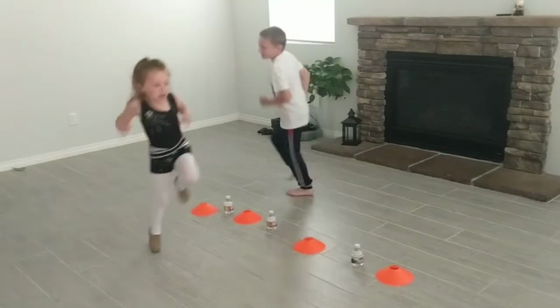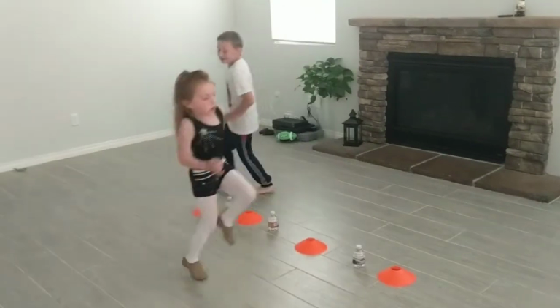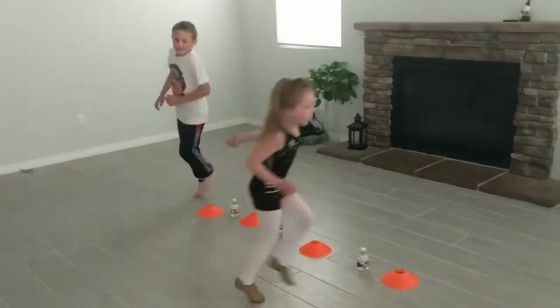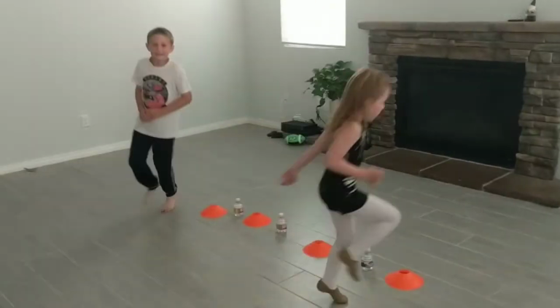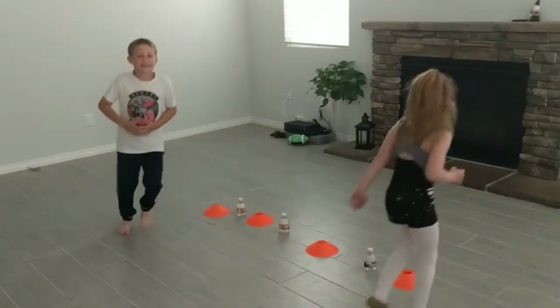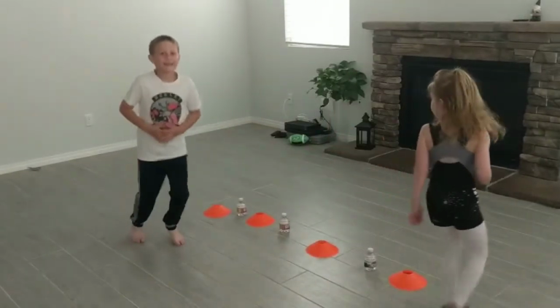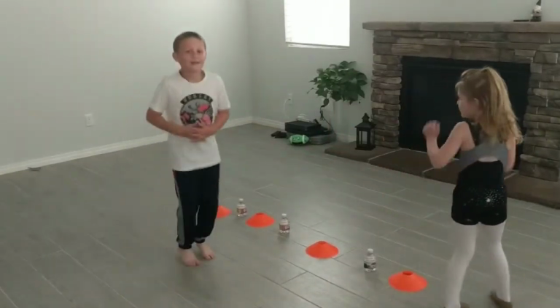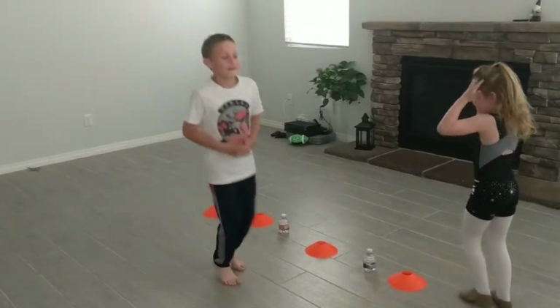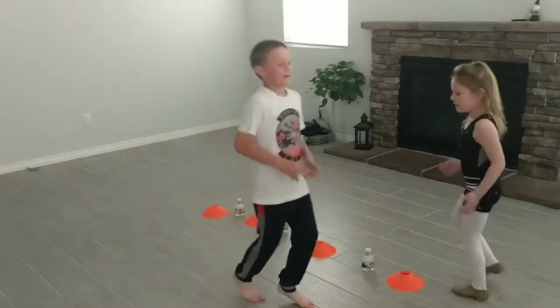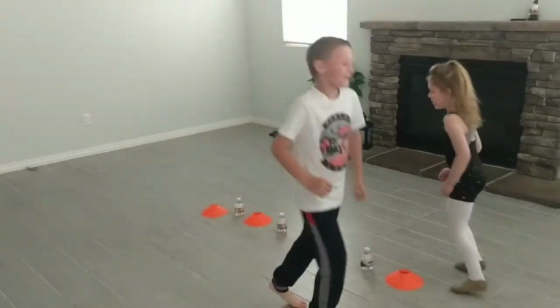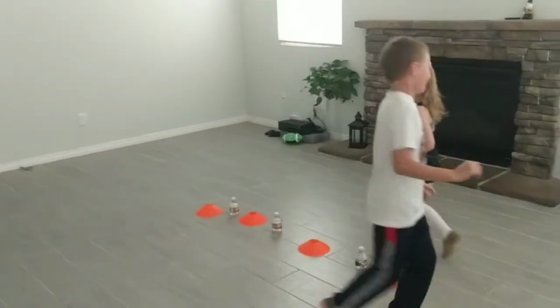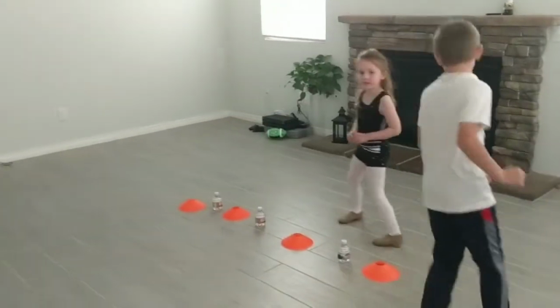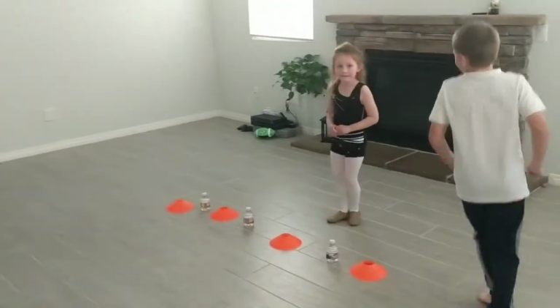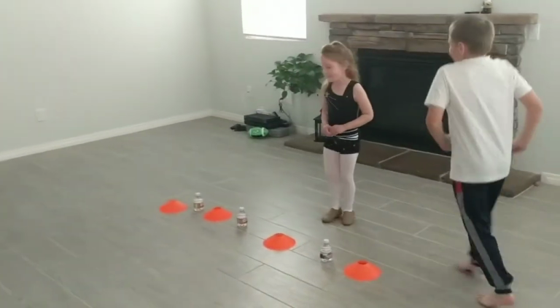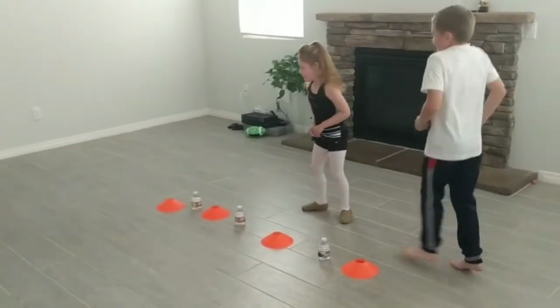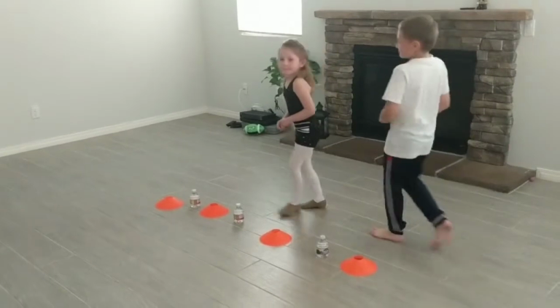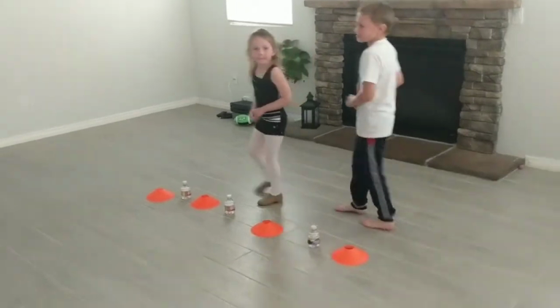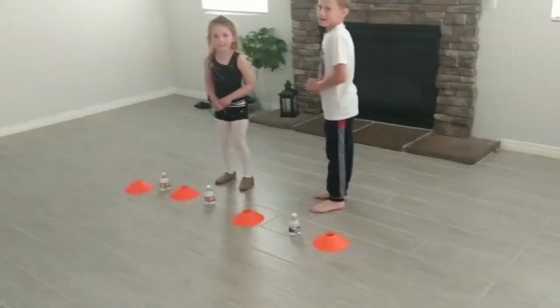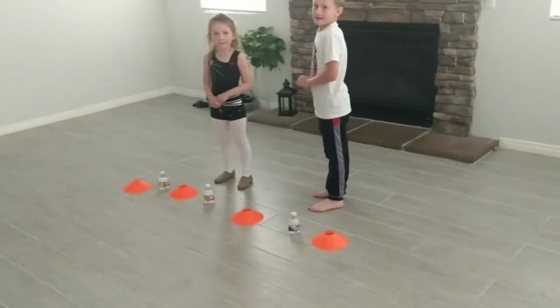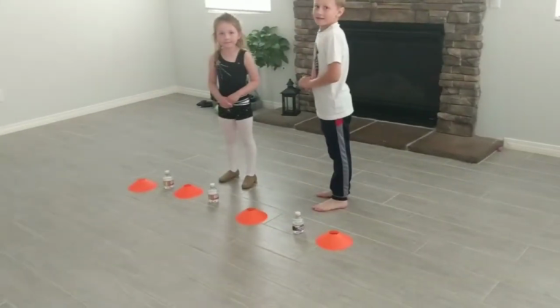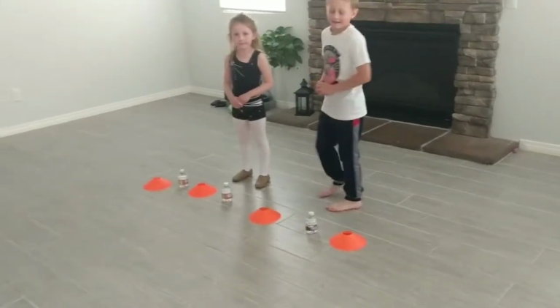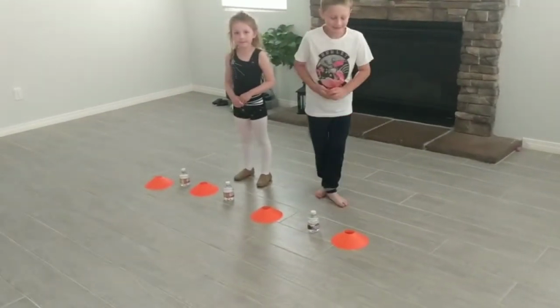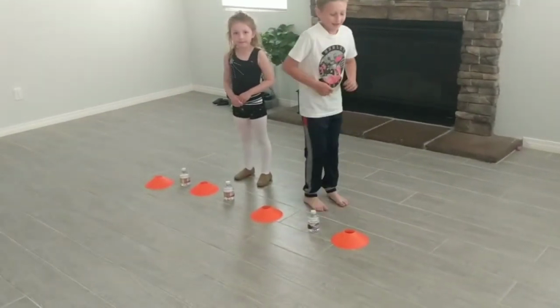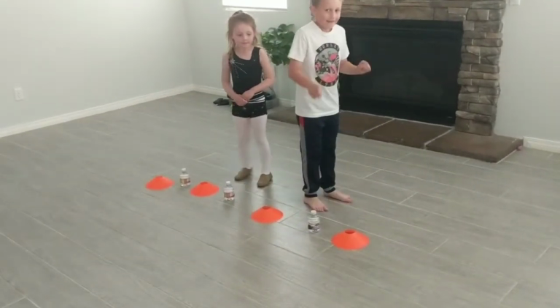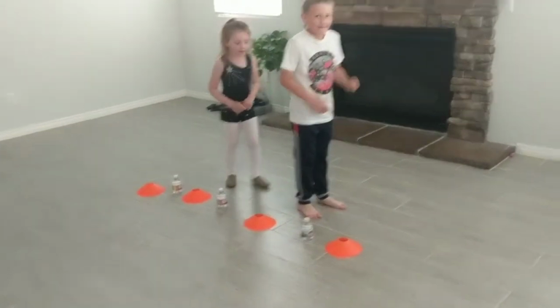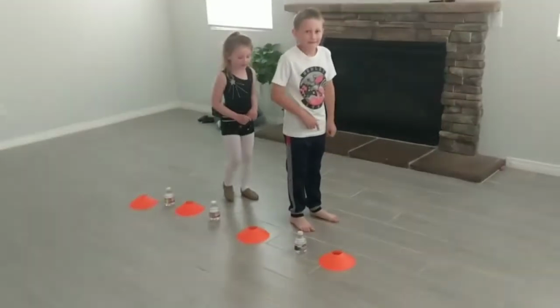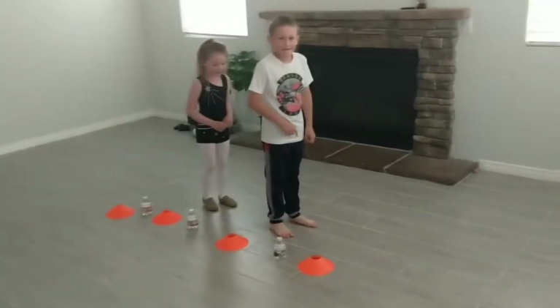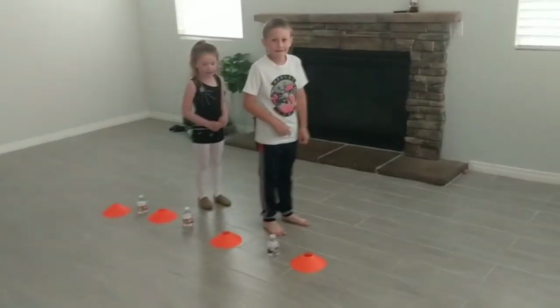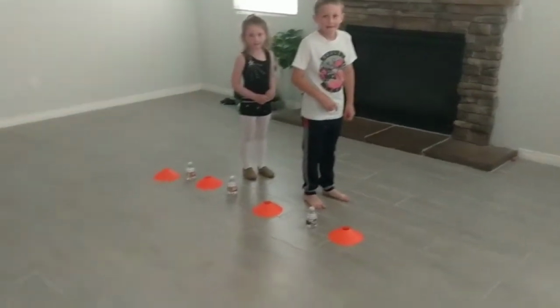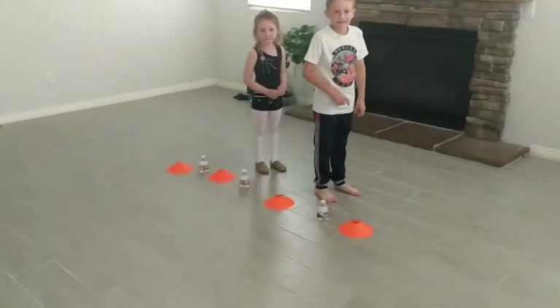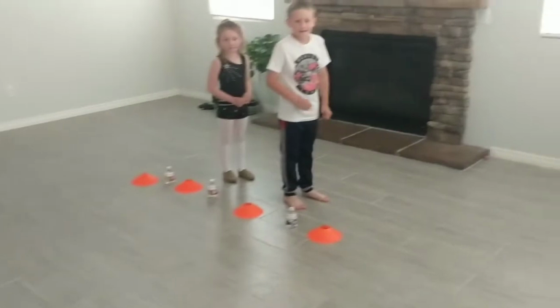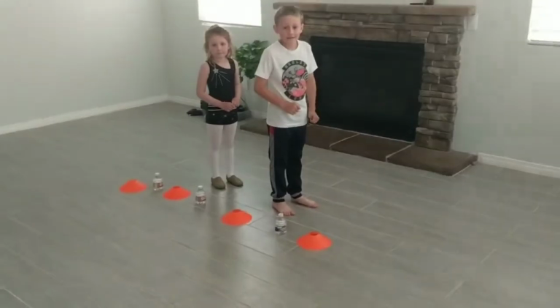You ready to do it again? Okay, stop. Now you're gonna turn around this way. Go the other way. Remember what the sounds tell you to do.